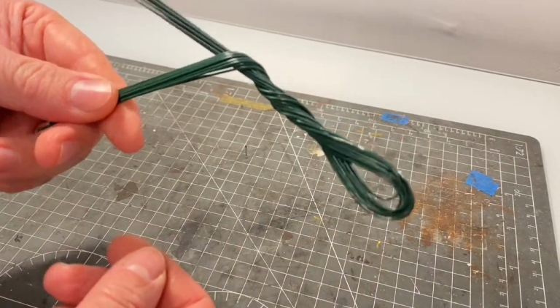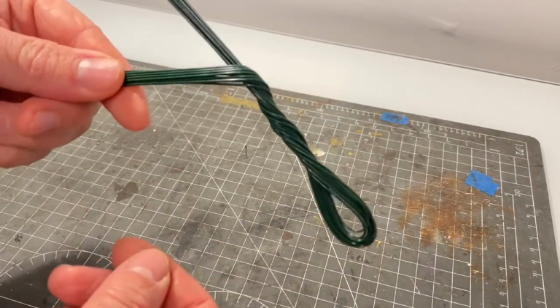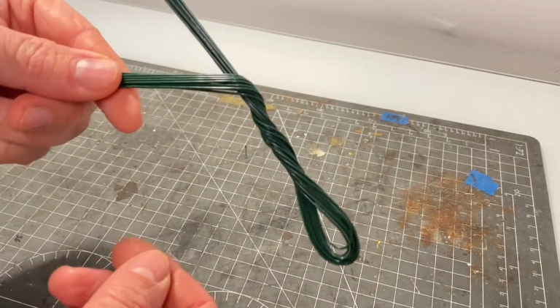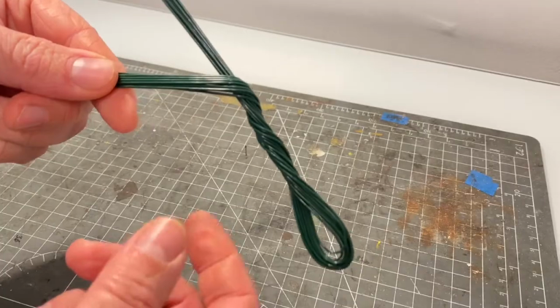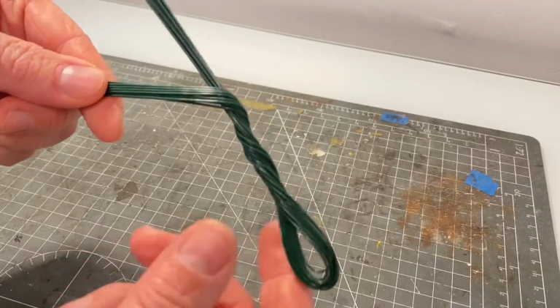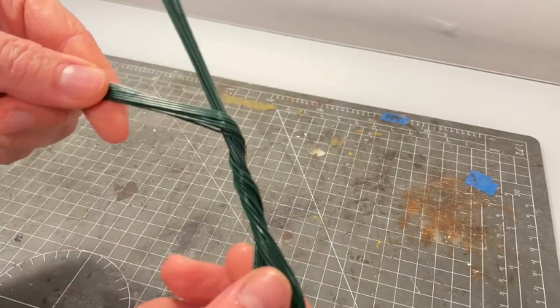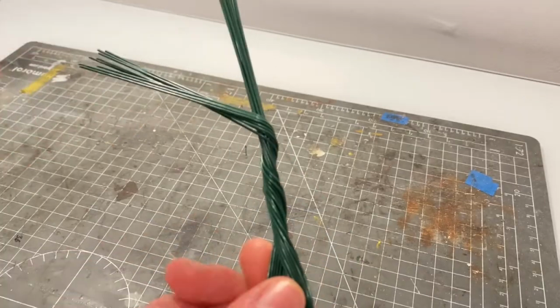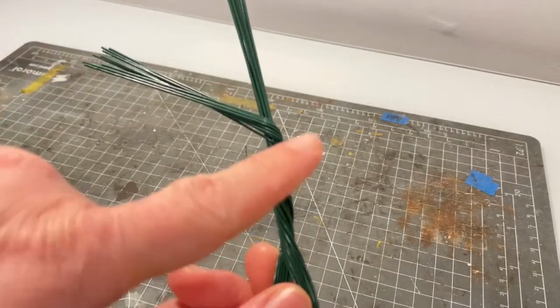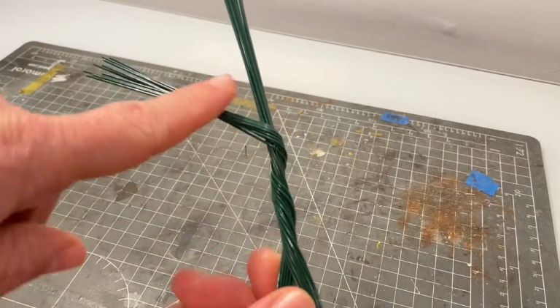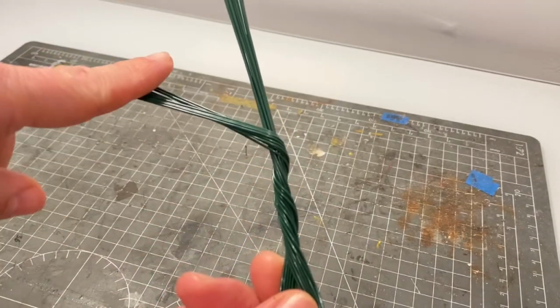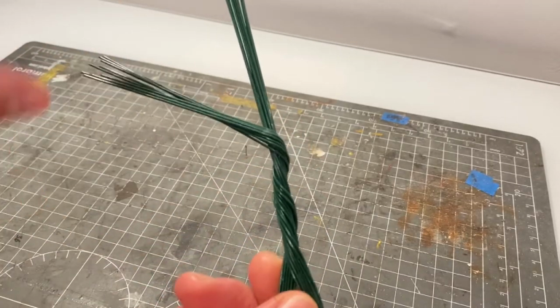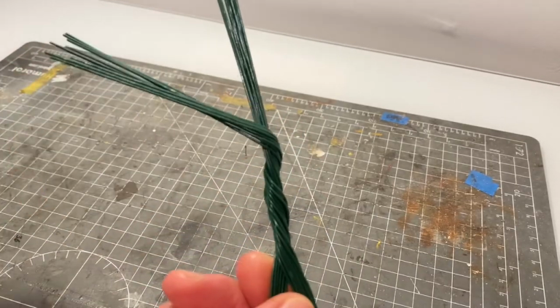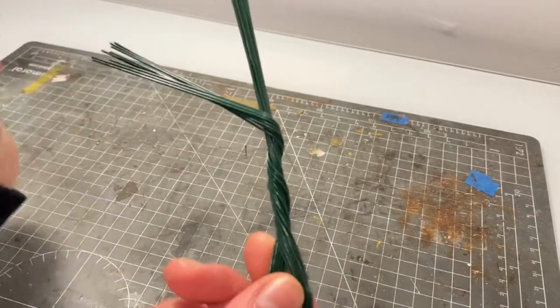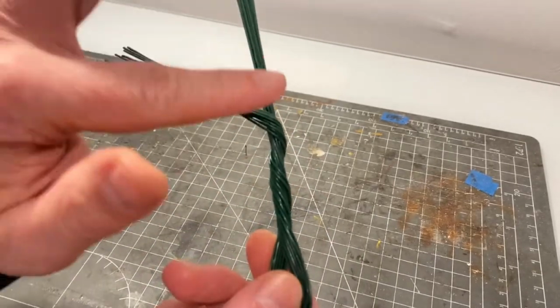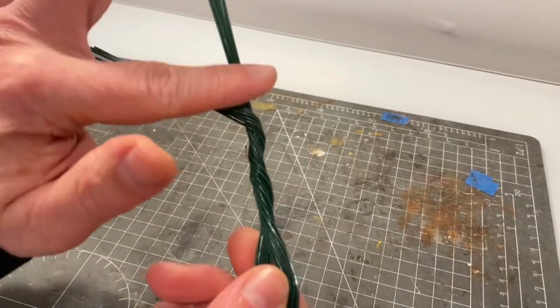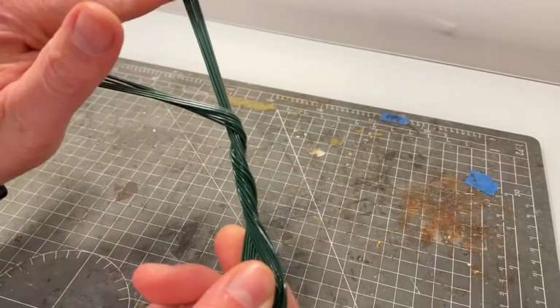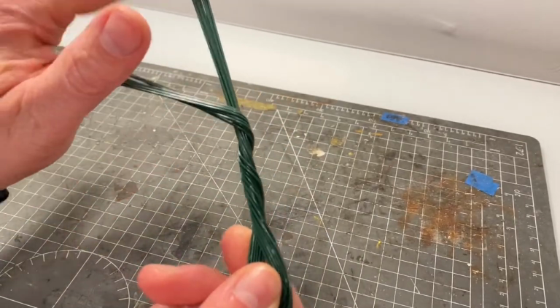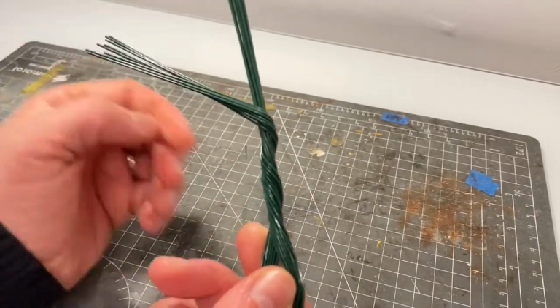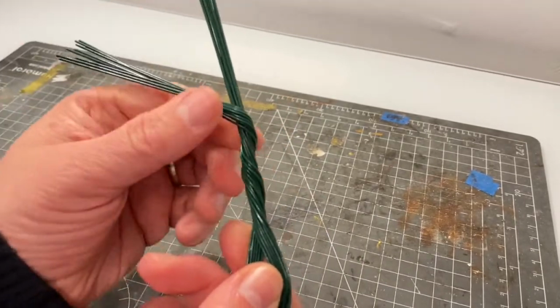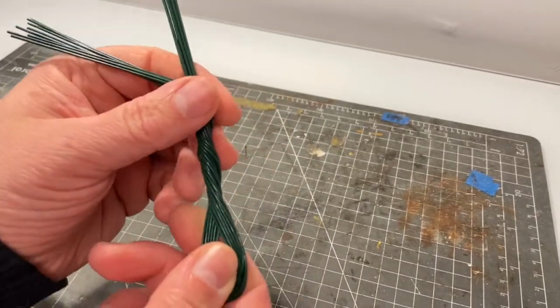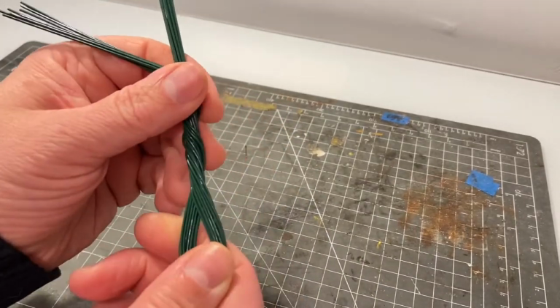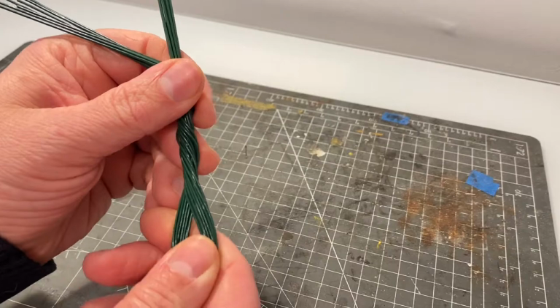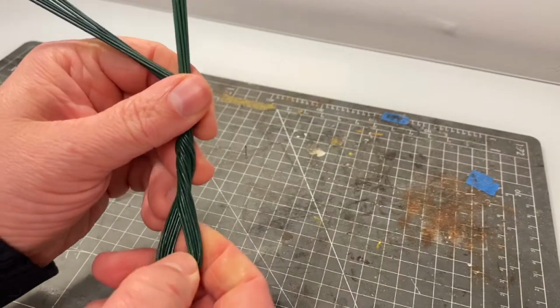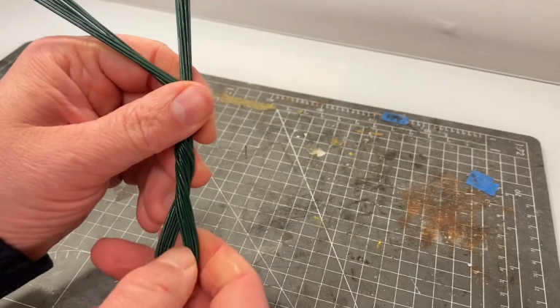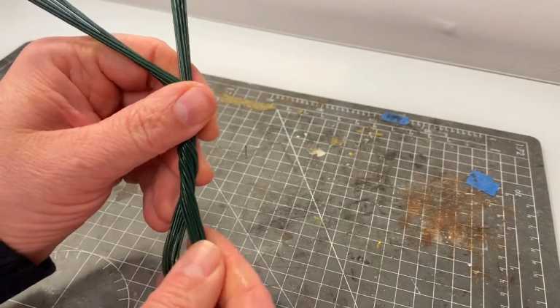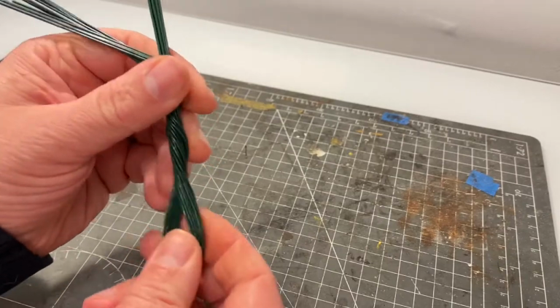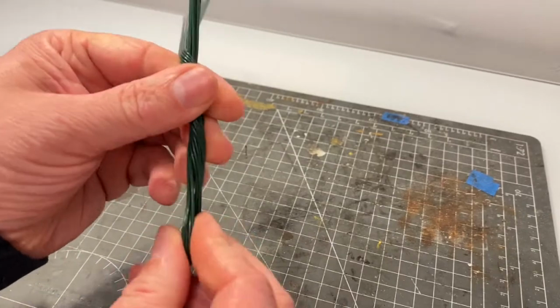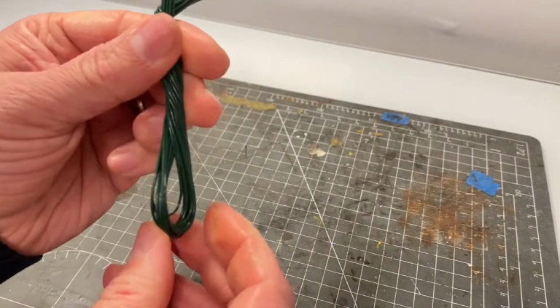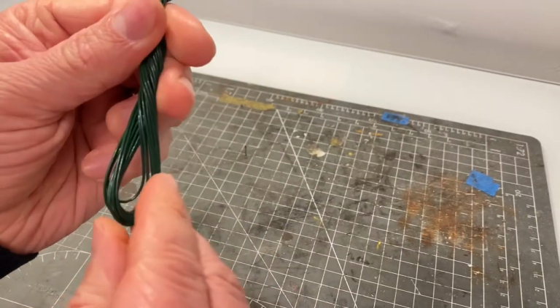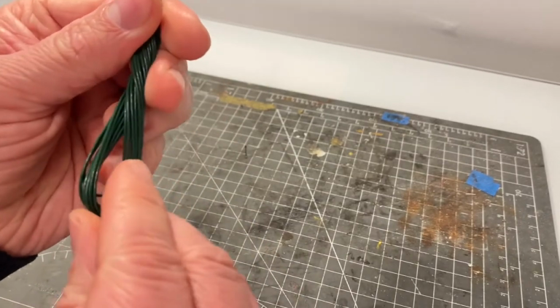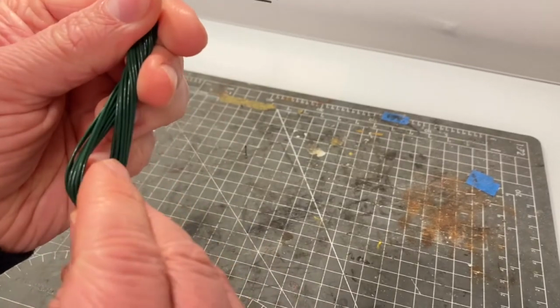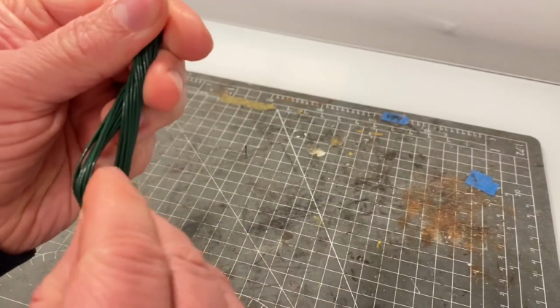As you can see I've got a main branch that comes off the trunk. The next step for me is to start opening up the root structure.